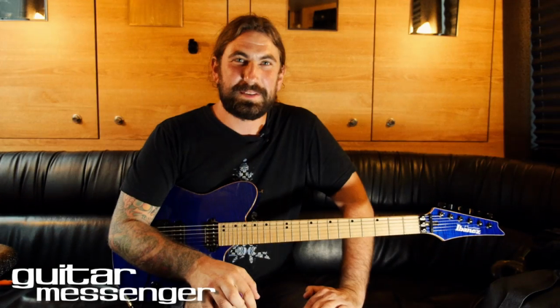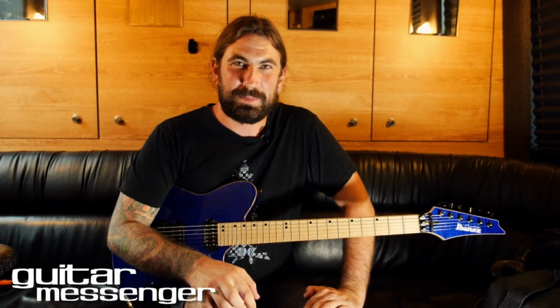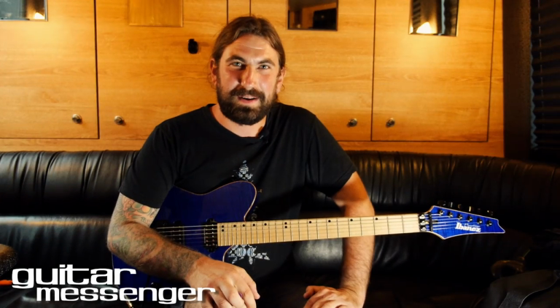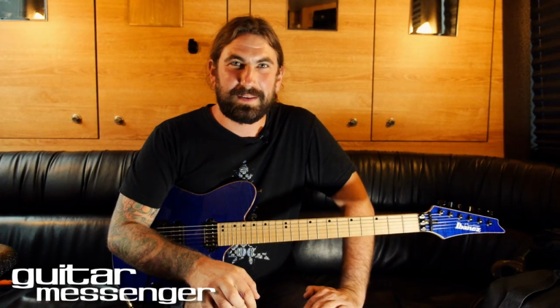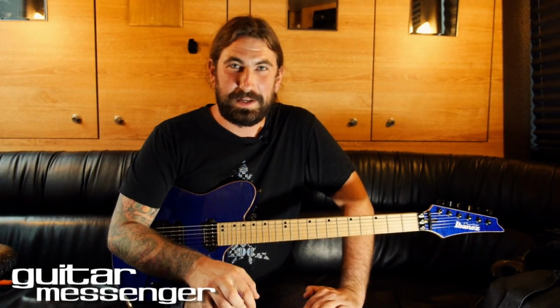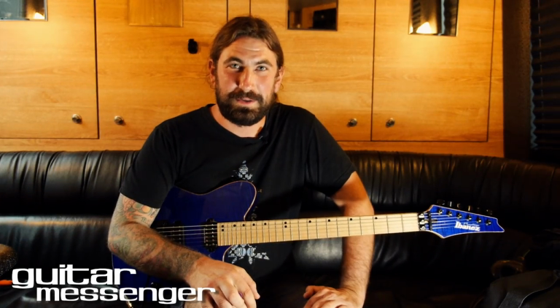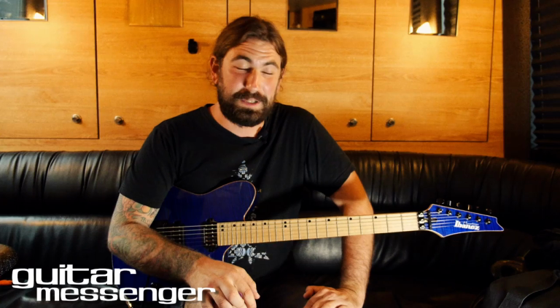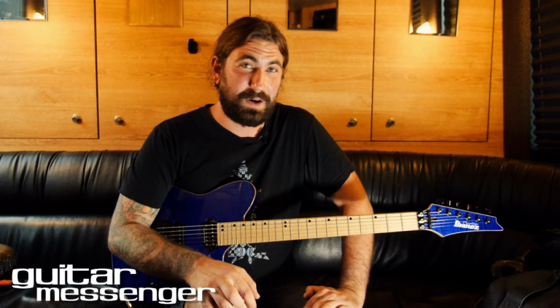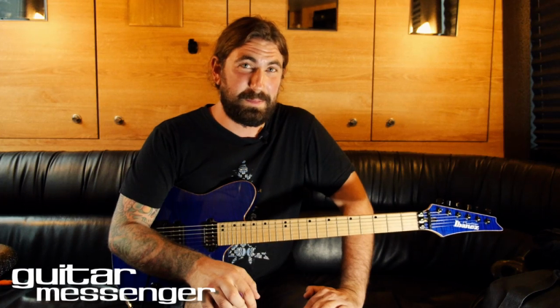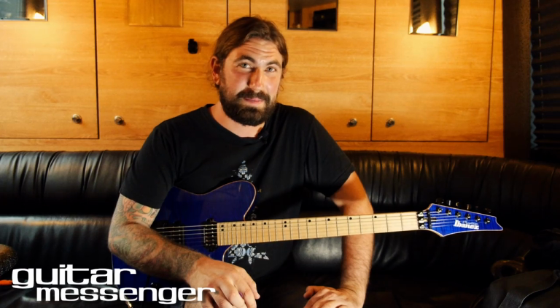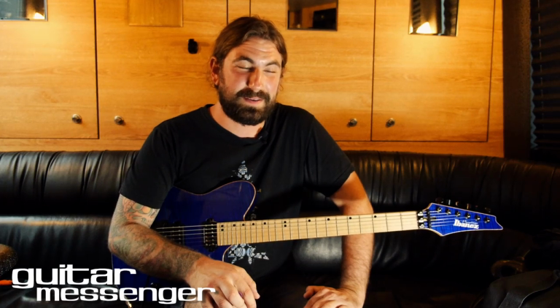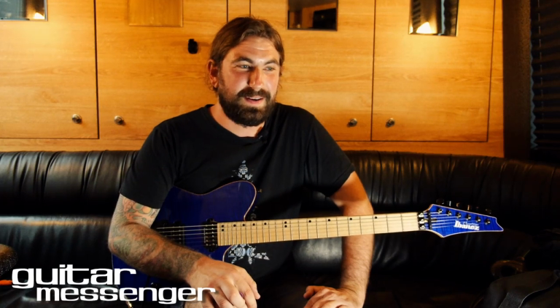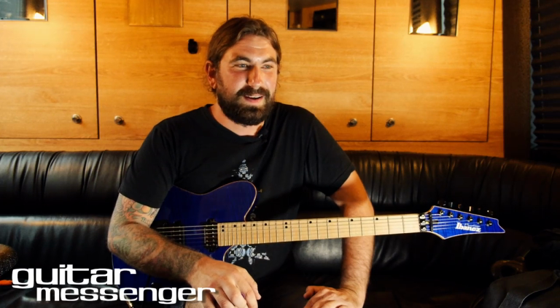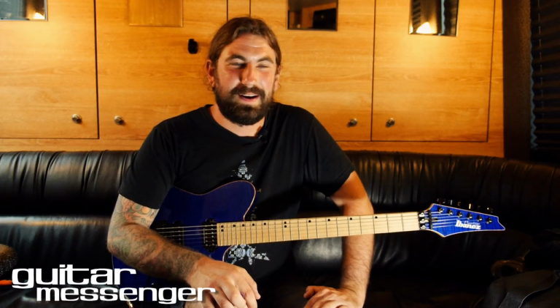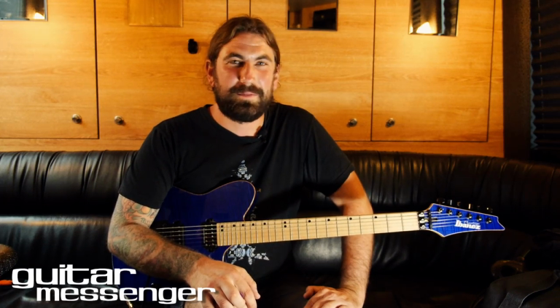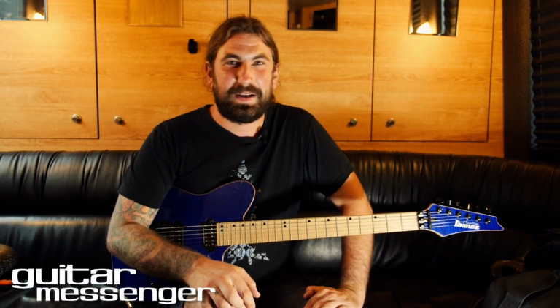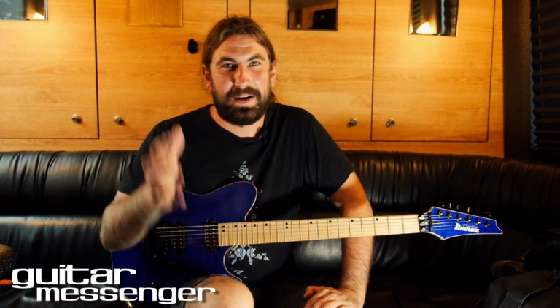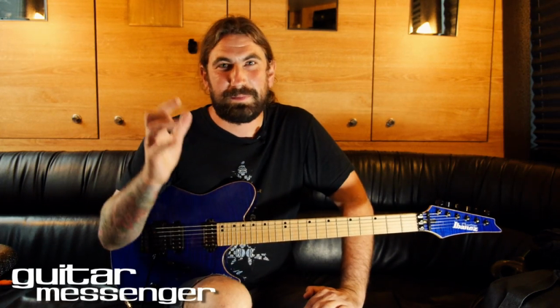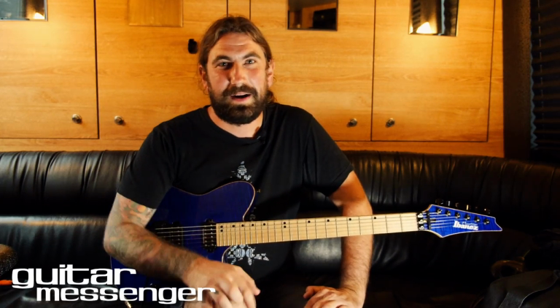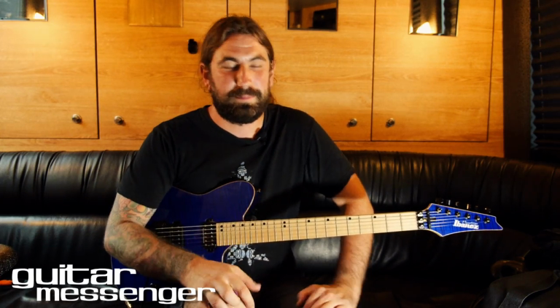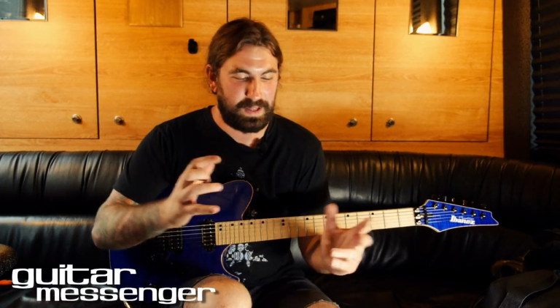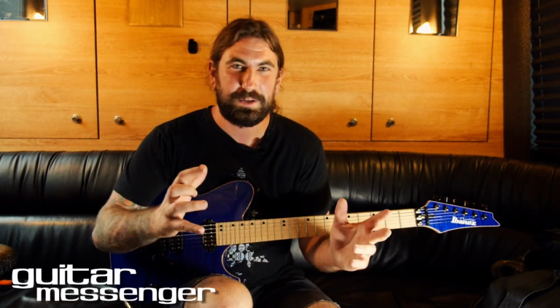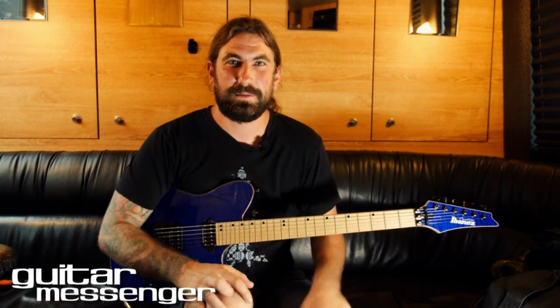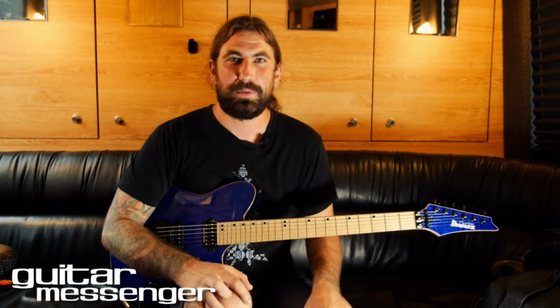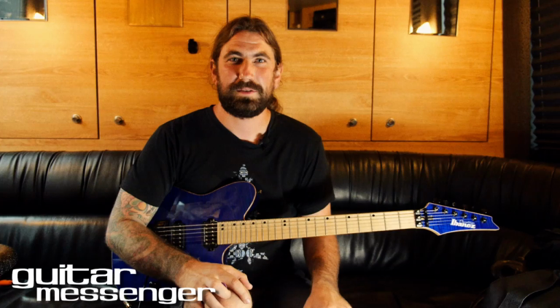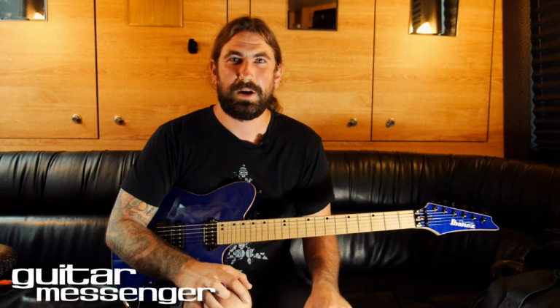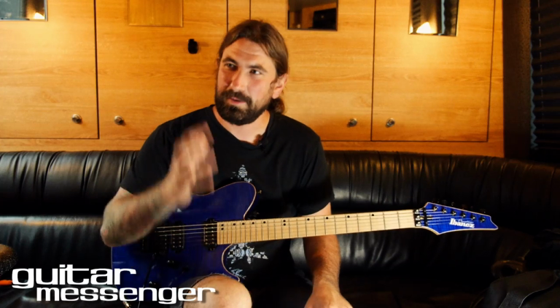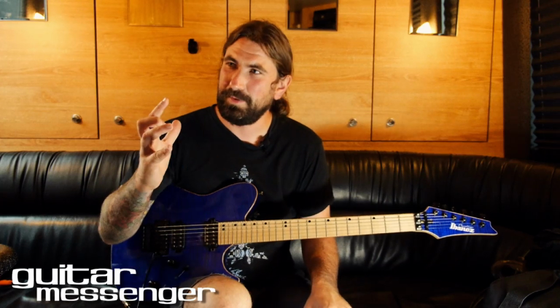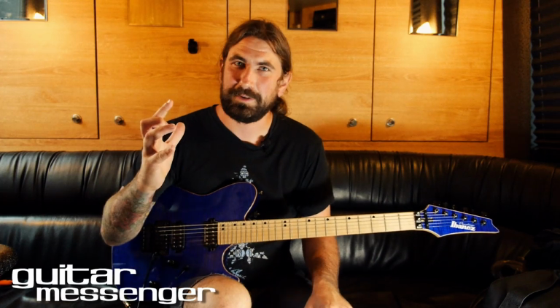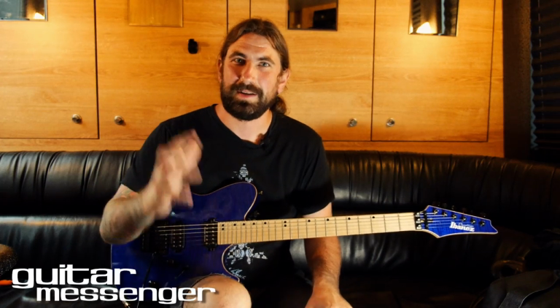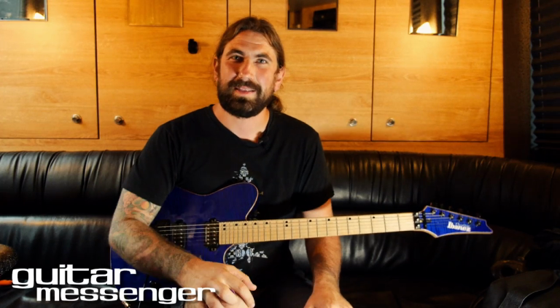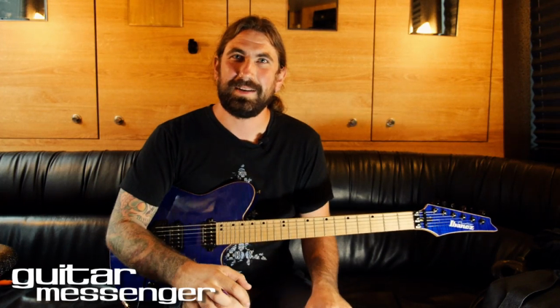This next part continues in C sharp harmonic minor. Very Yngwie inspired — builds a lot of tension and brings the song to victory at the end.